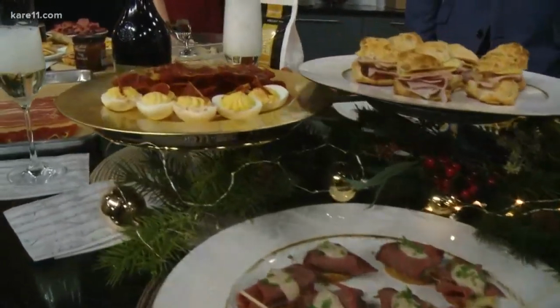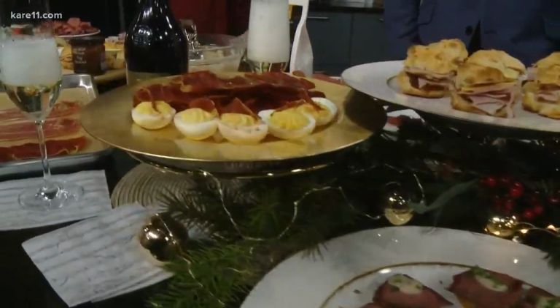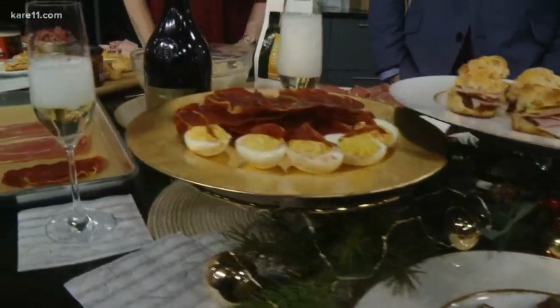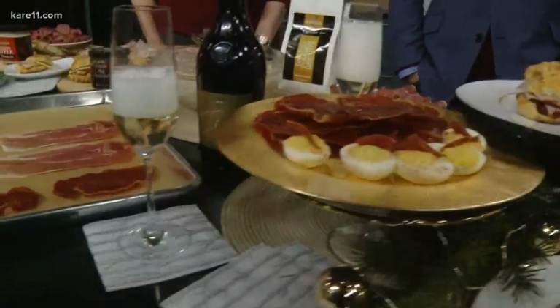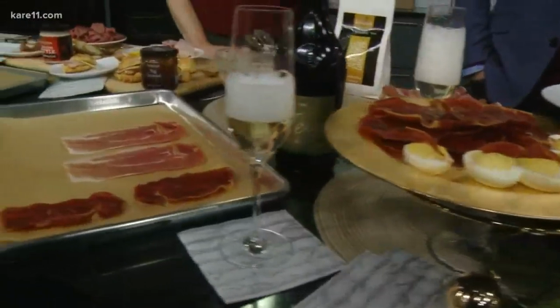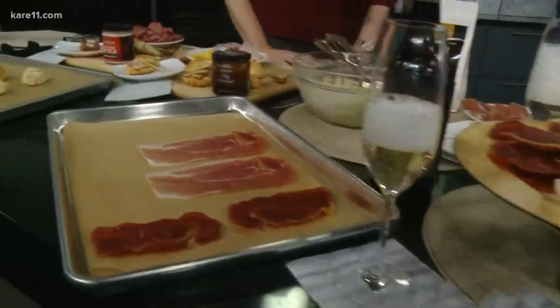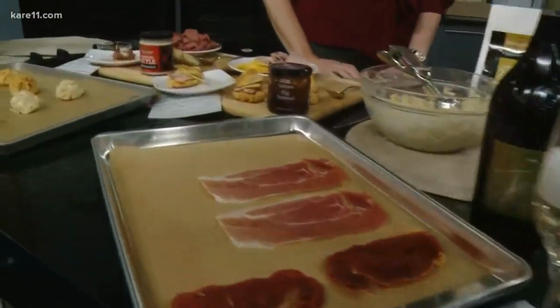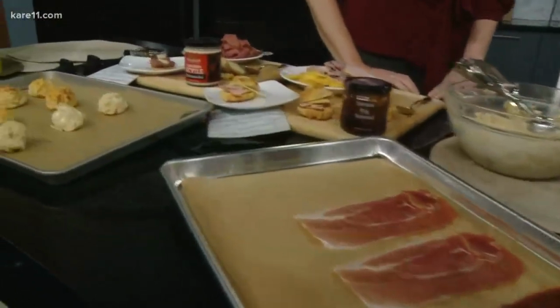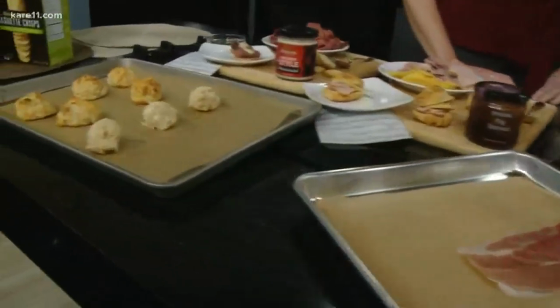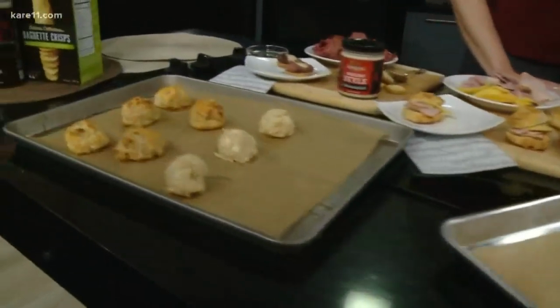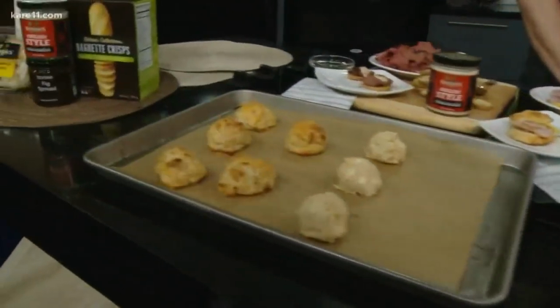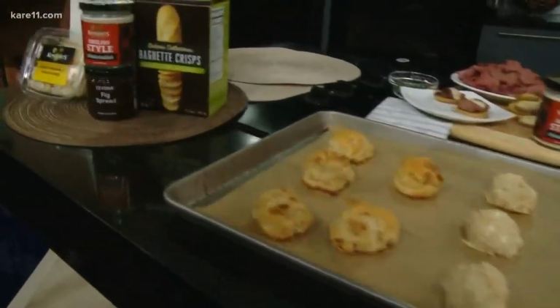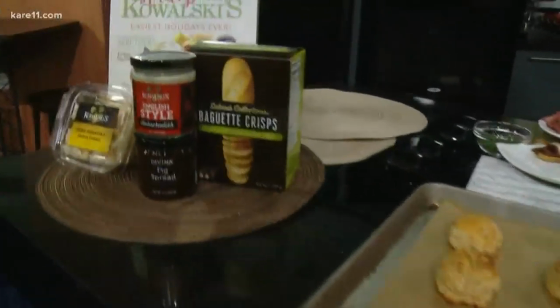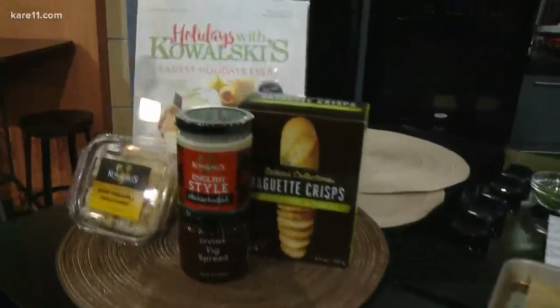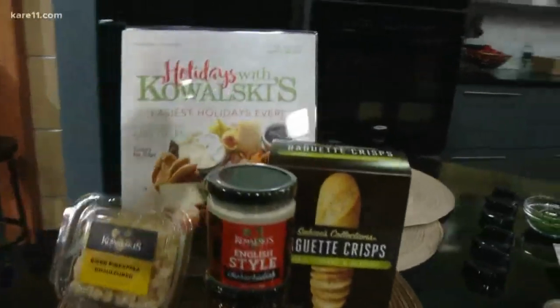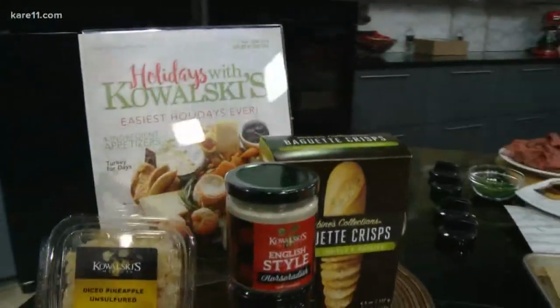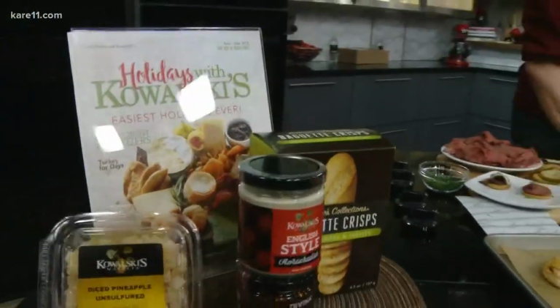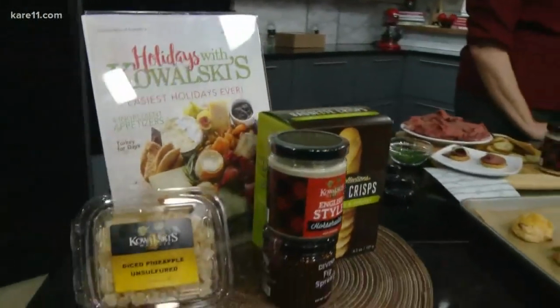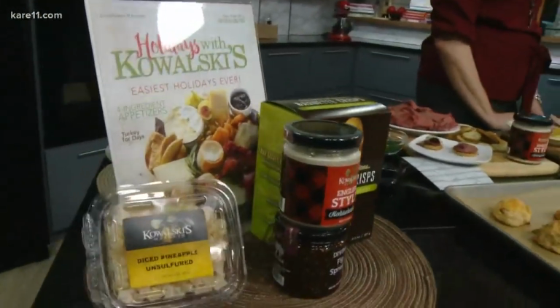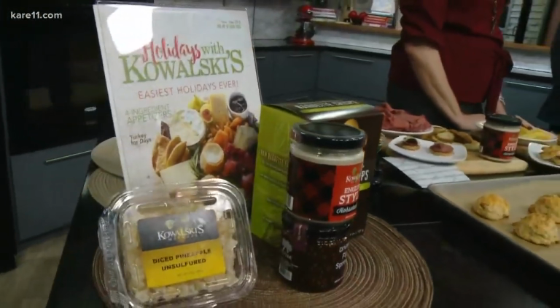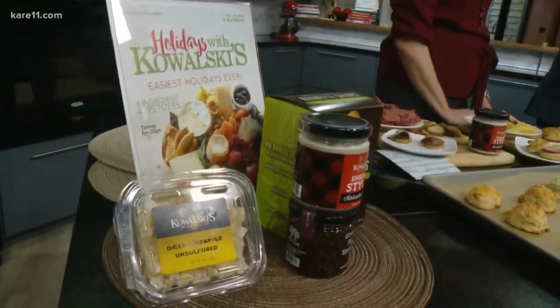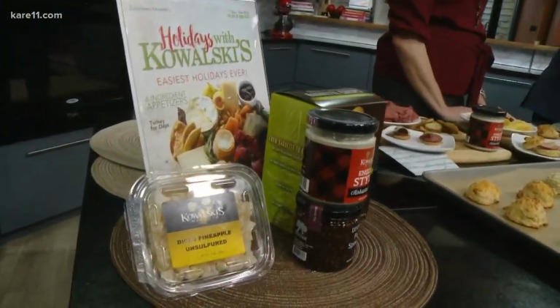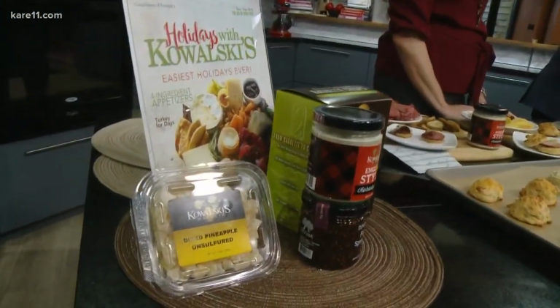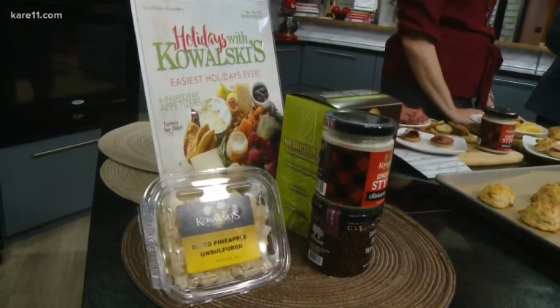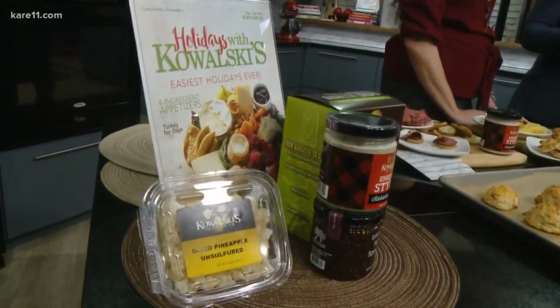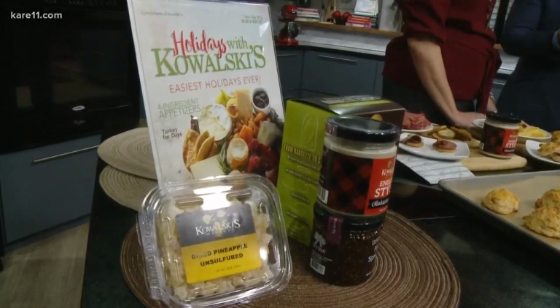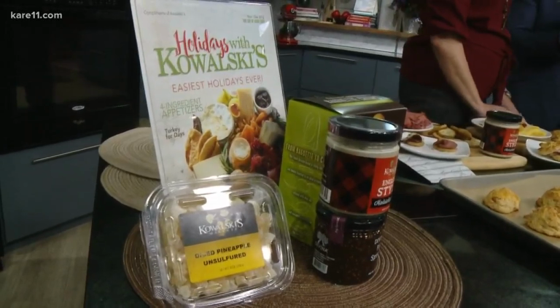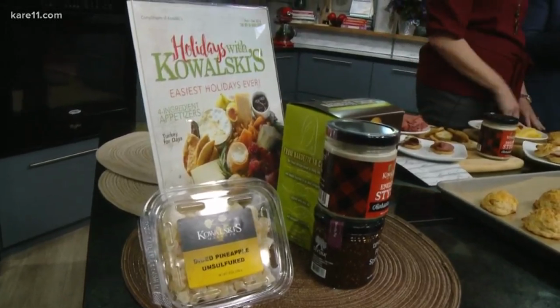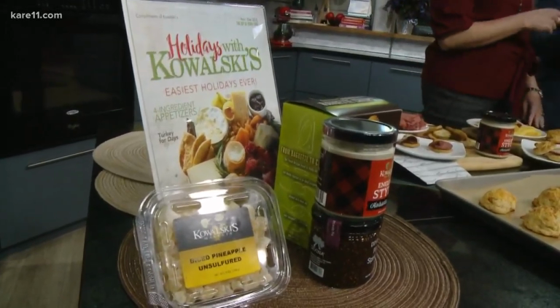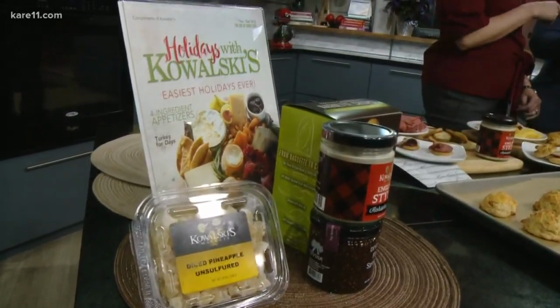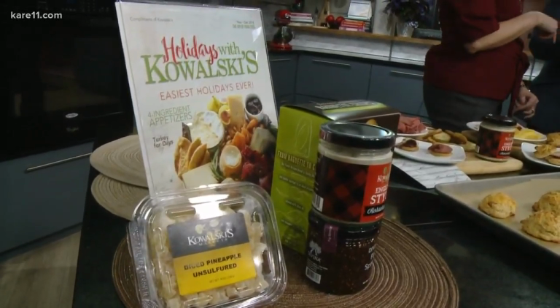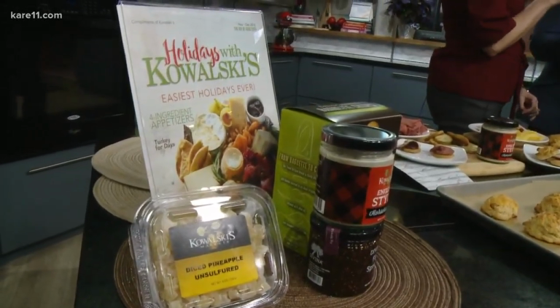Entertaining is easy if you just put together a quick charcuterie board. Kowalski's Culinary Director Rachel Parrott is here with simple and delicious options for us. I already have a delicious option — I love this one. This is going on the cover of the next Kowalski's Magazine.